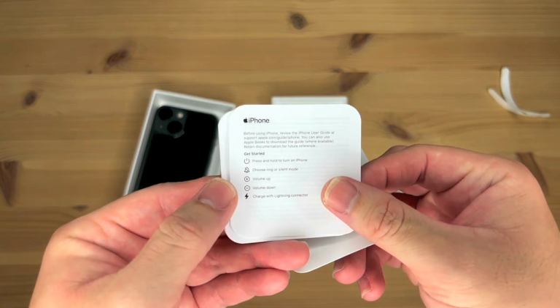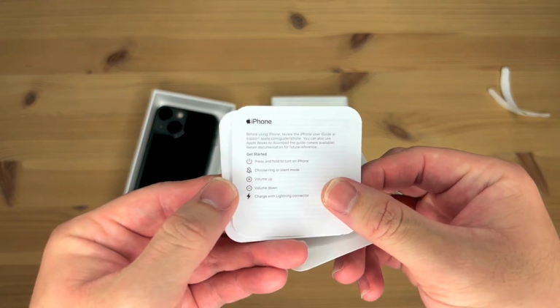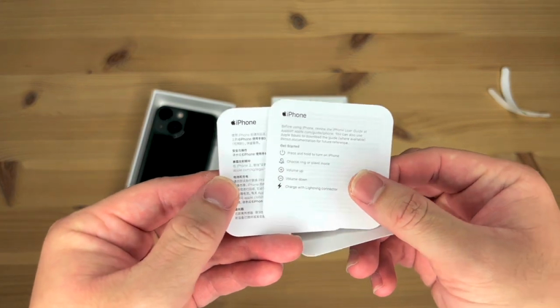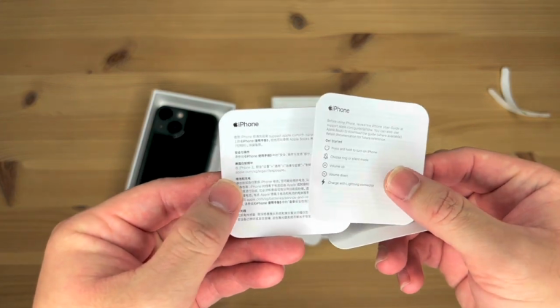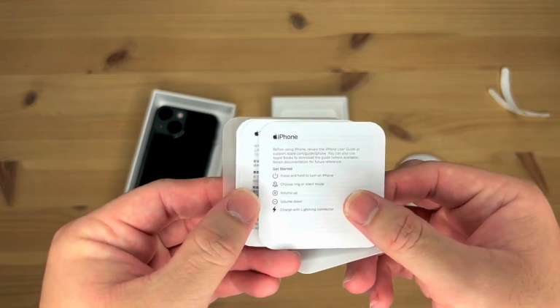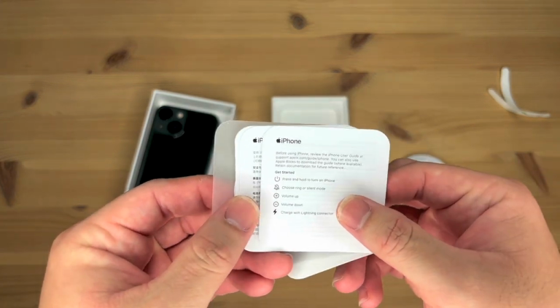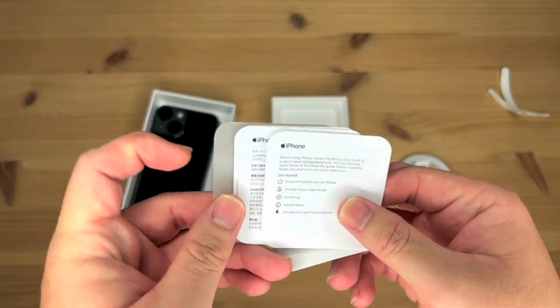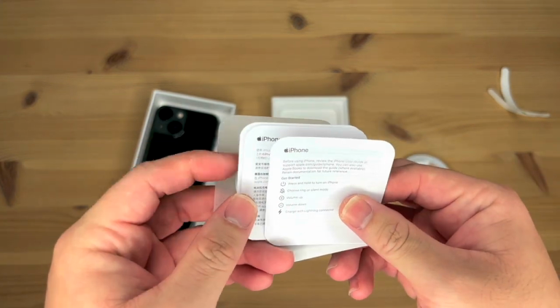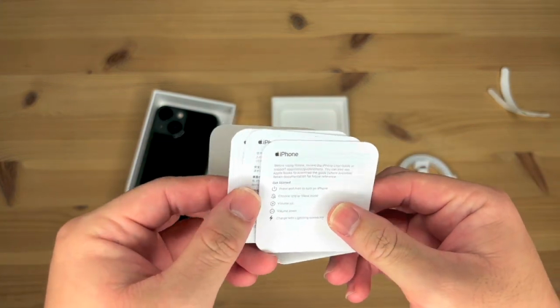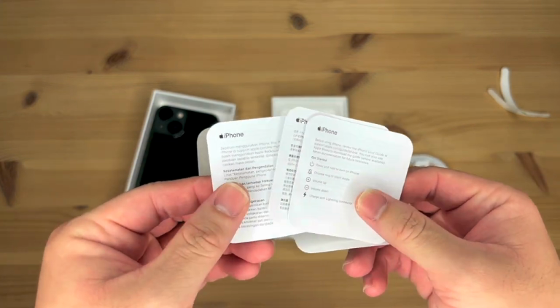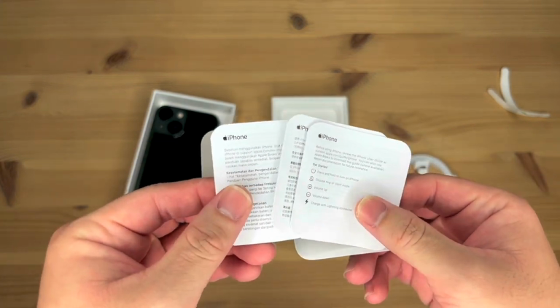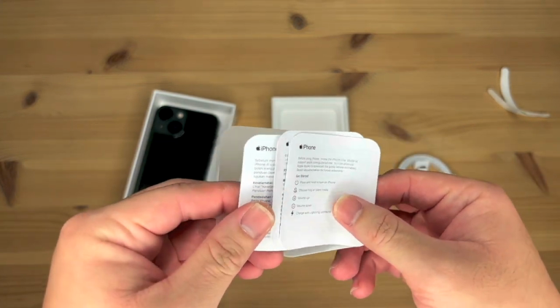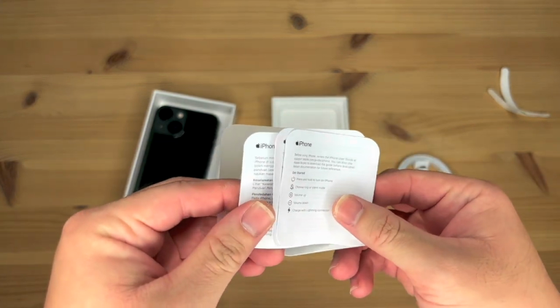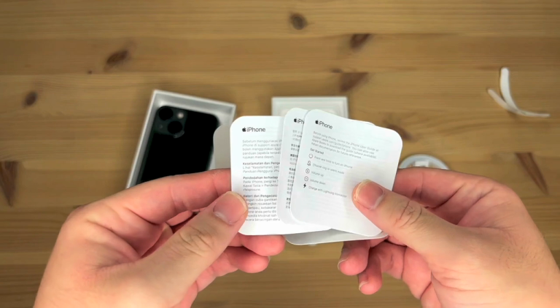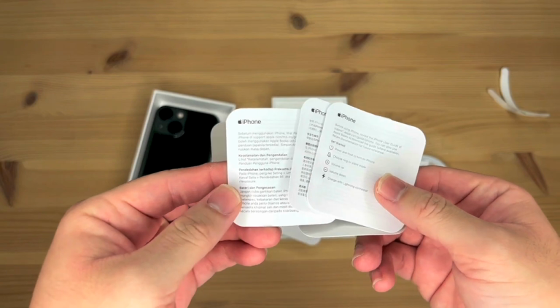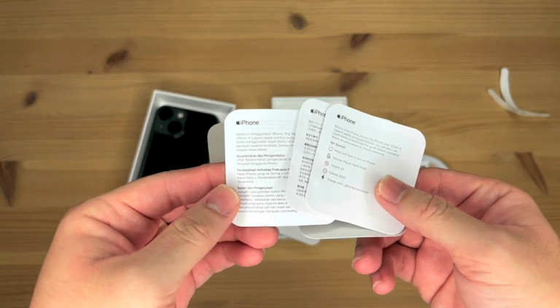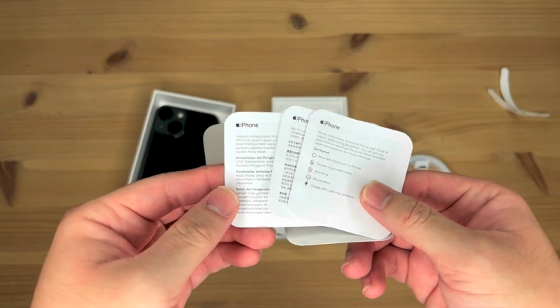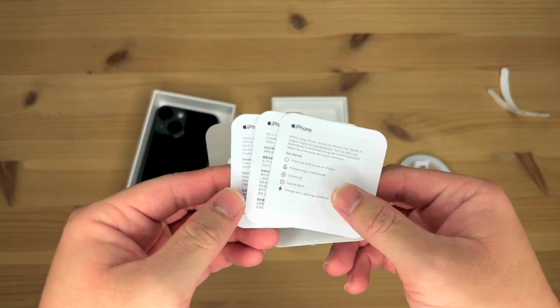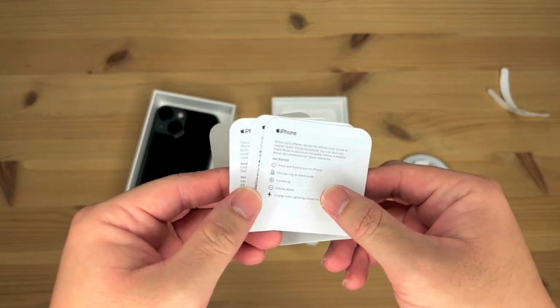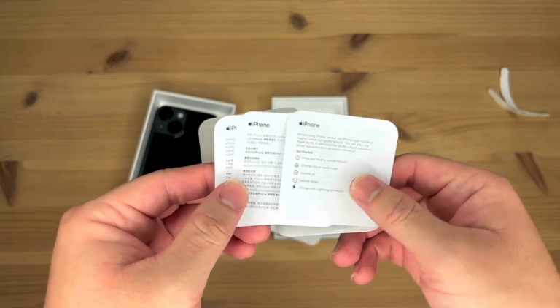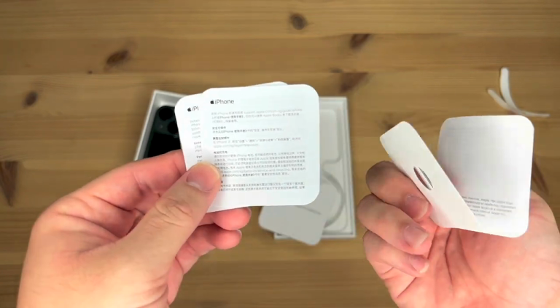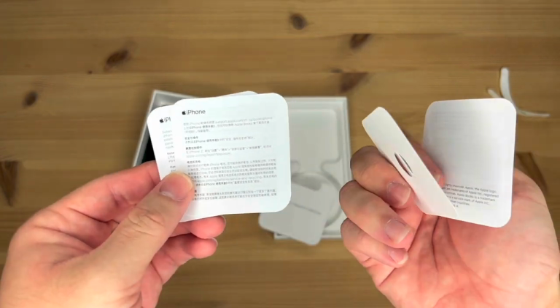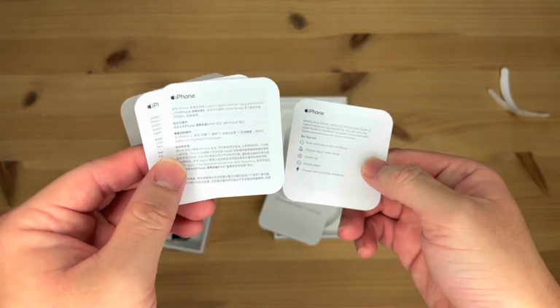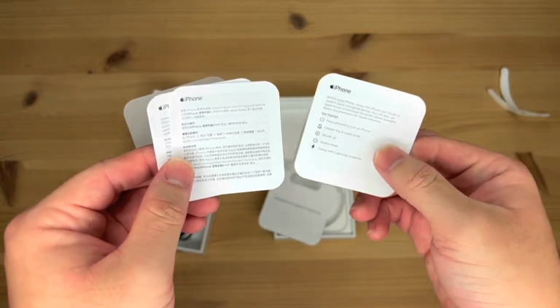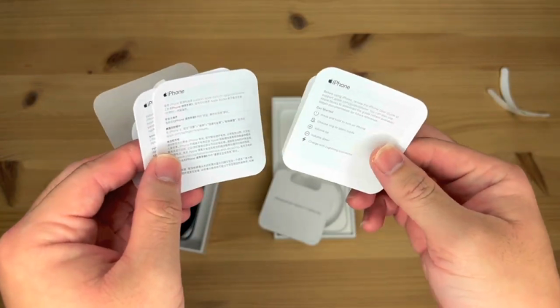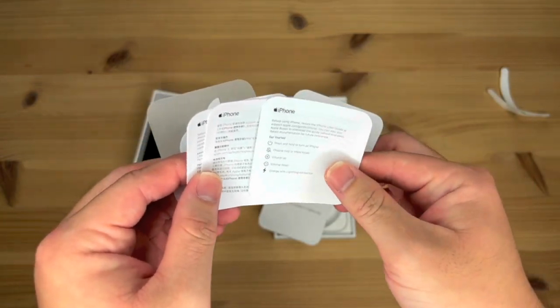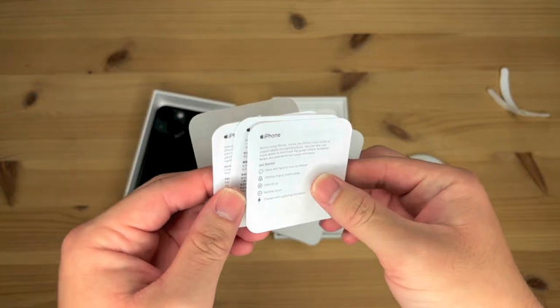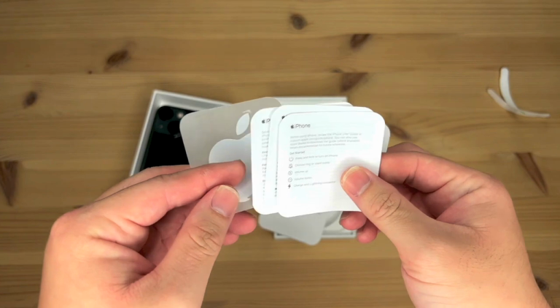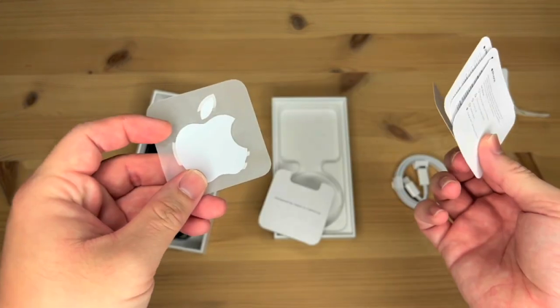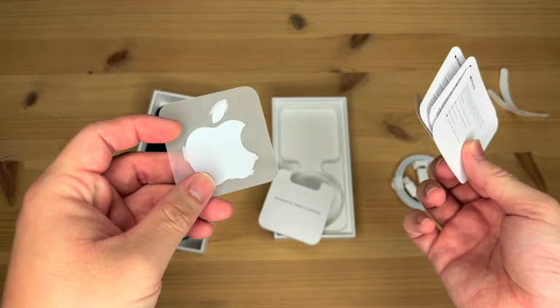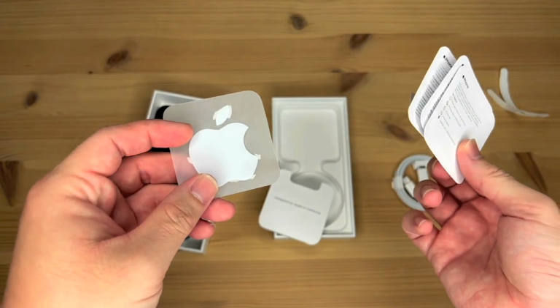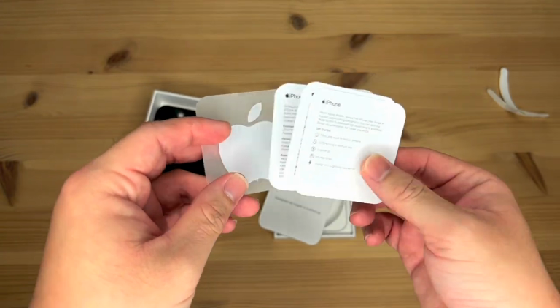Sort of like a get started guide in several languages. It is also a safety guide, I believe. And lastly, Apple stickers.